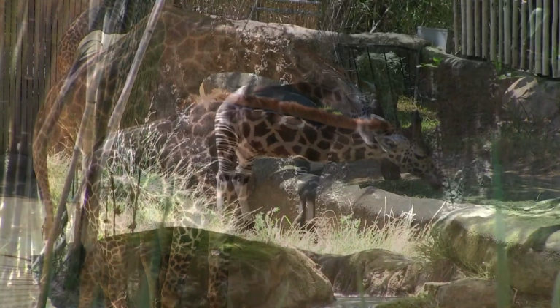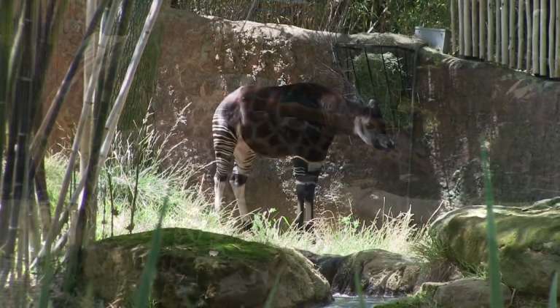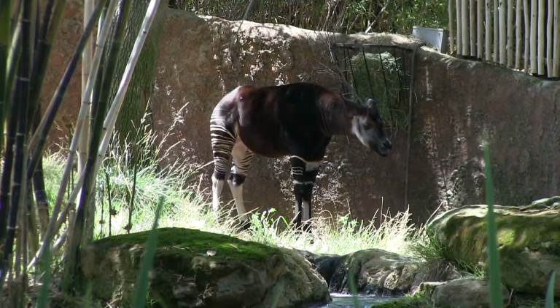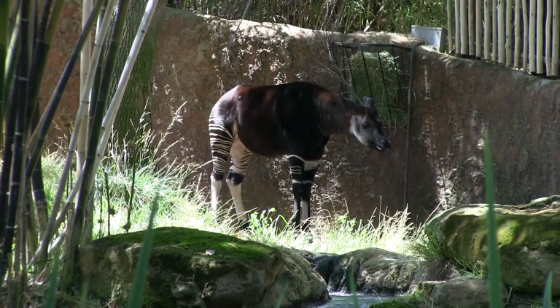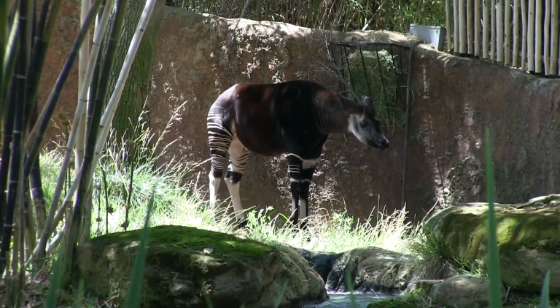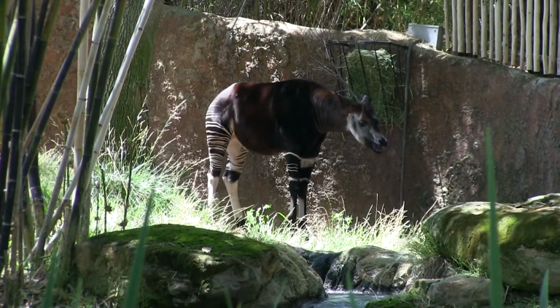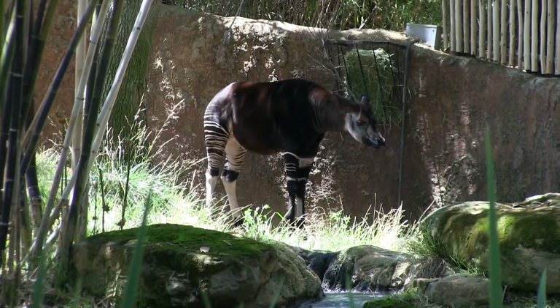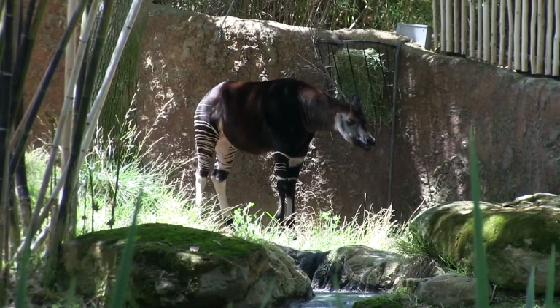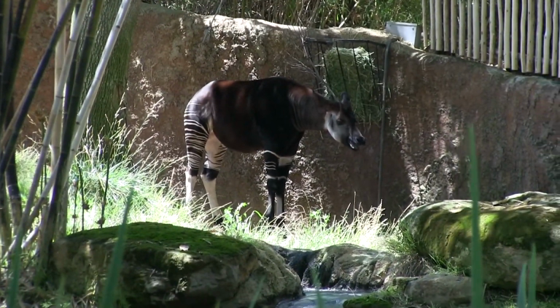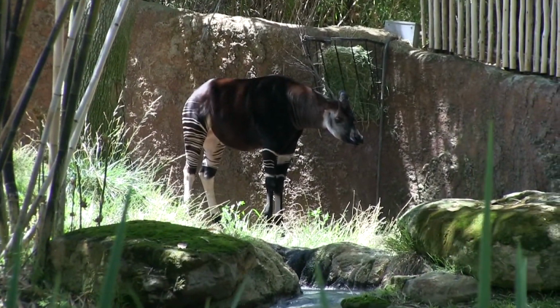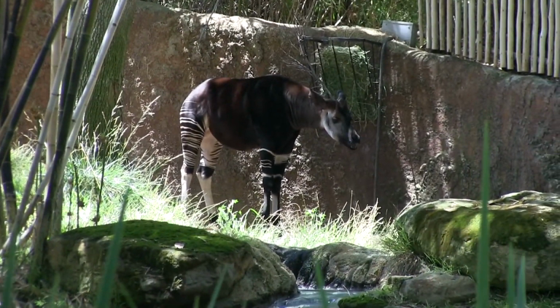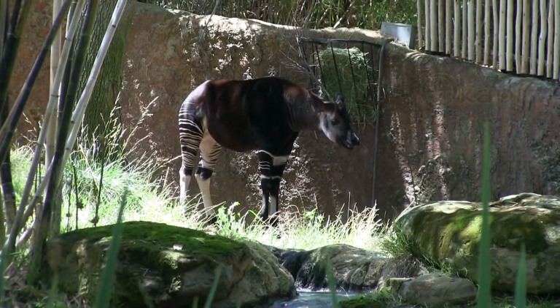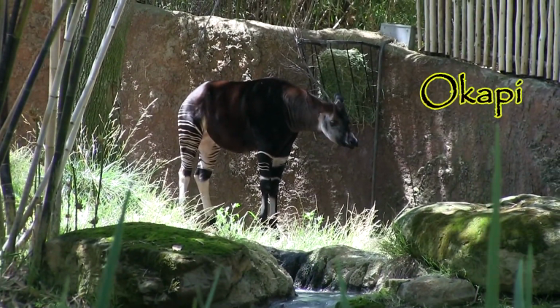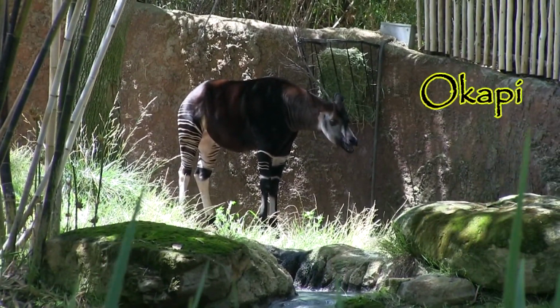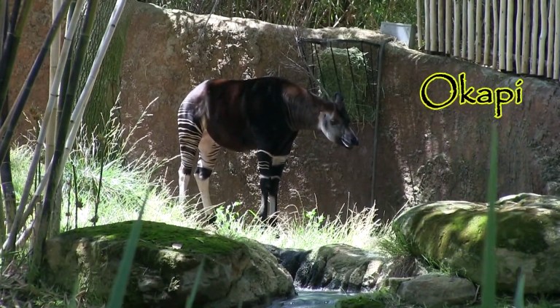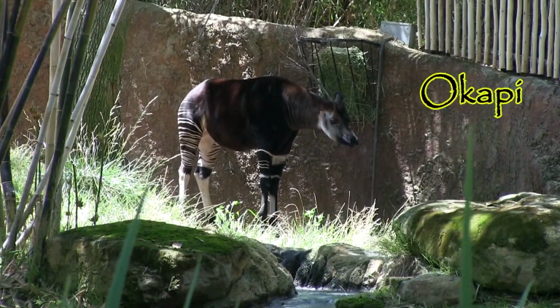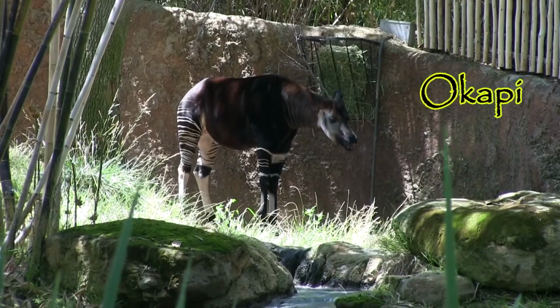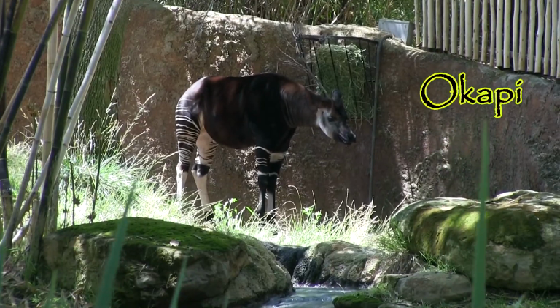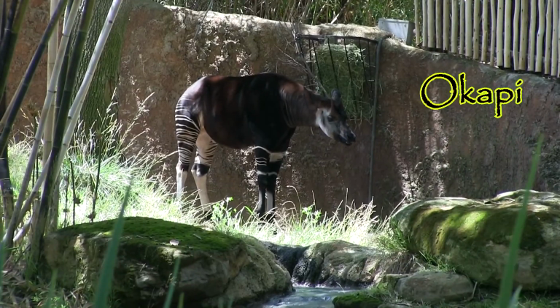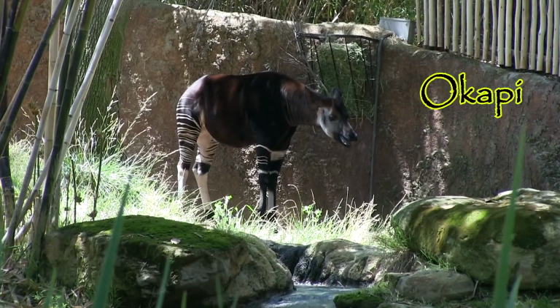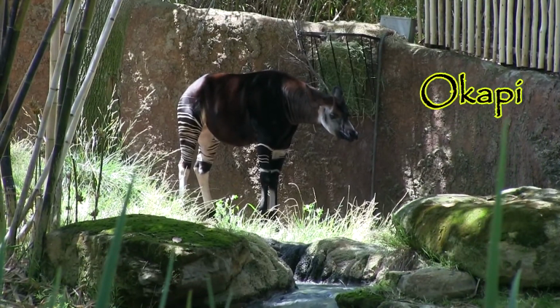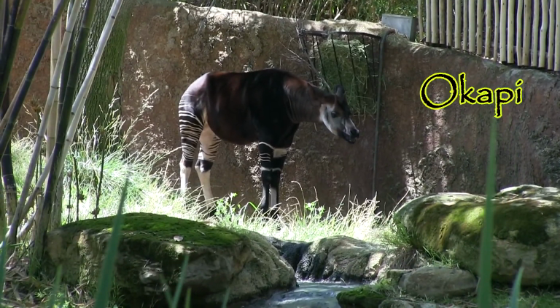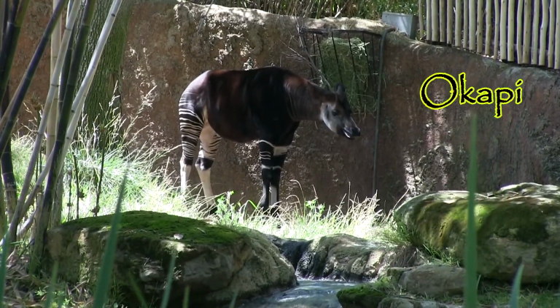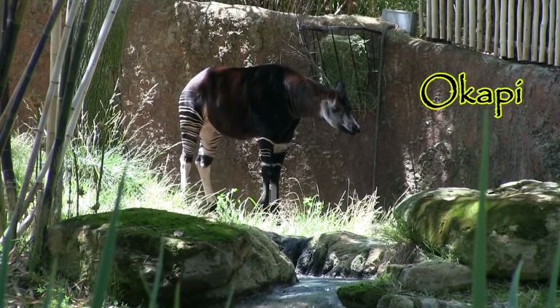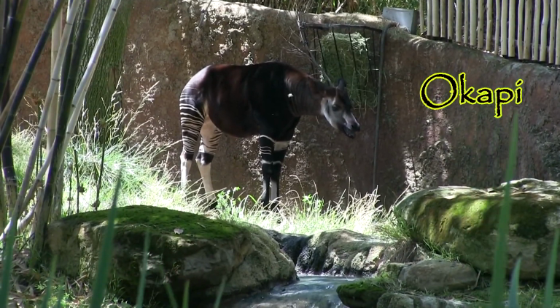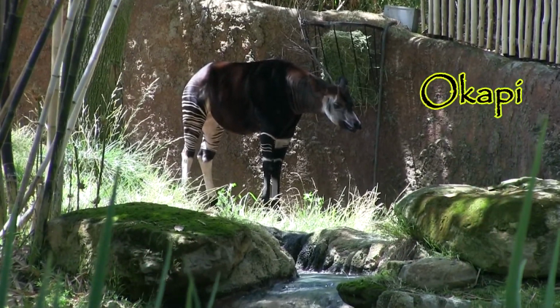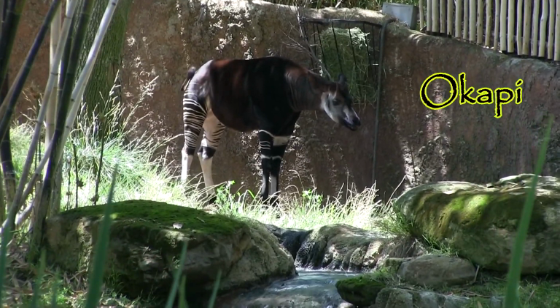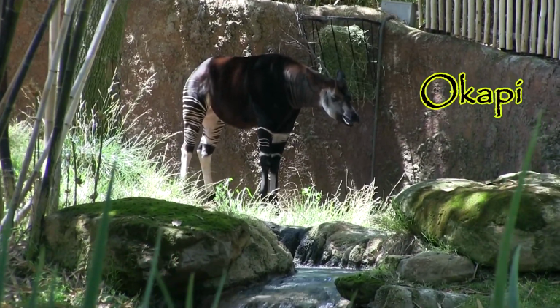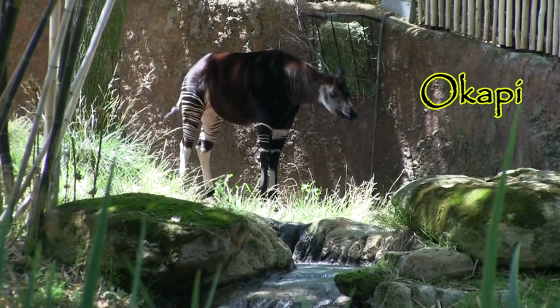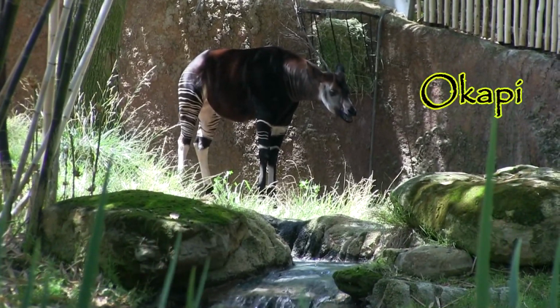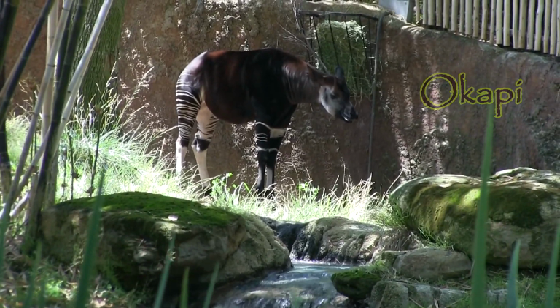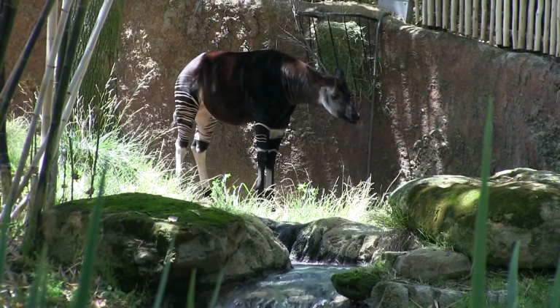Also having a snack, and an animal that's also related to the giraffe, is the okapi. Africa is just full of amazing wildlife.